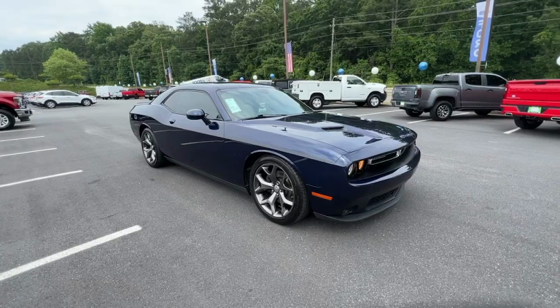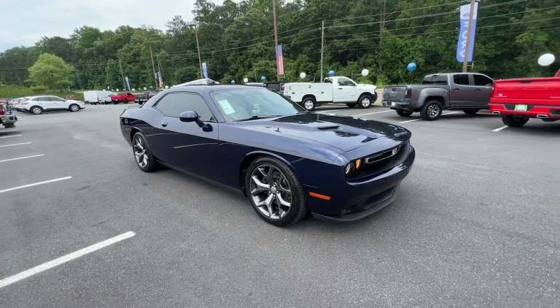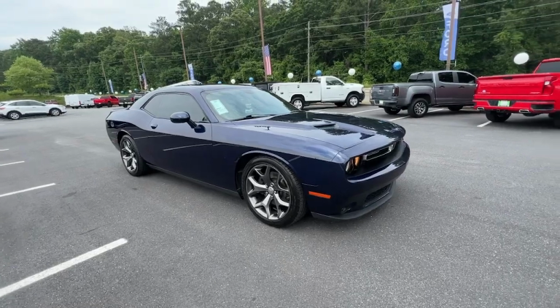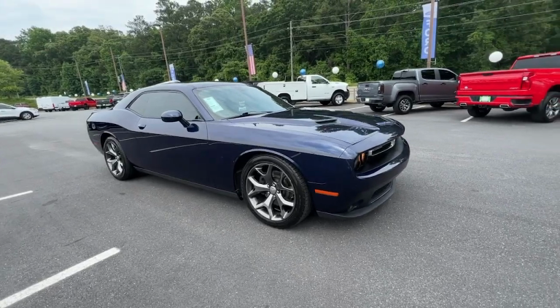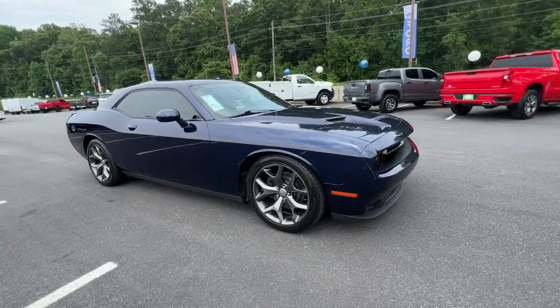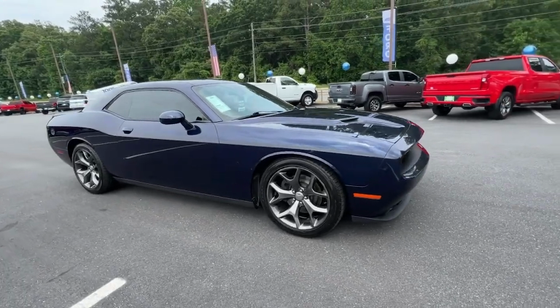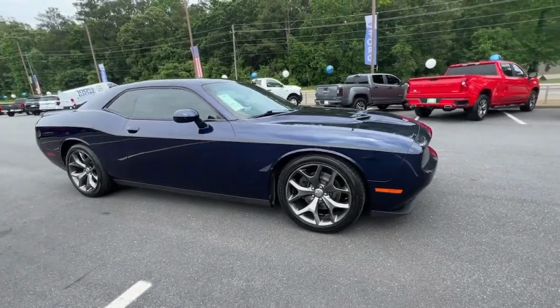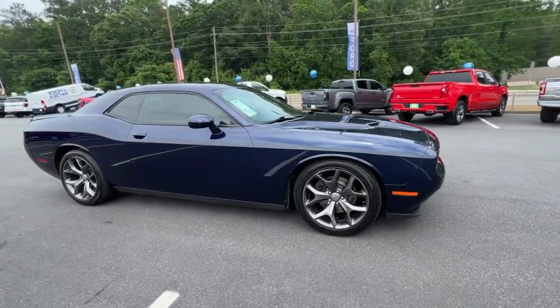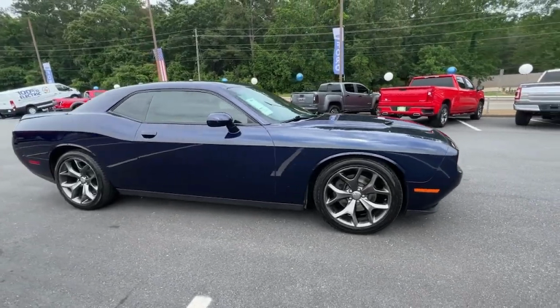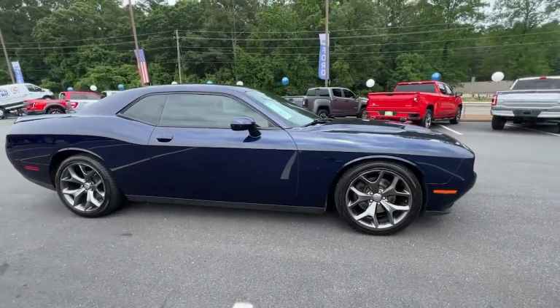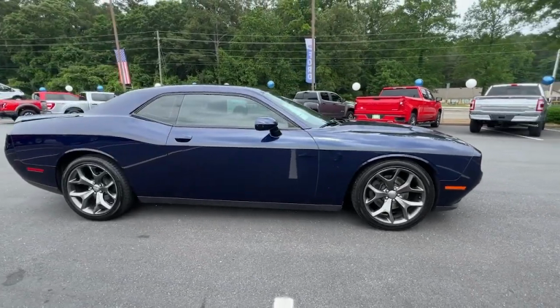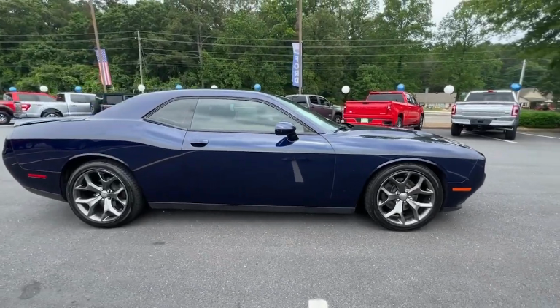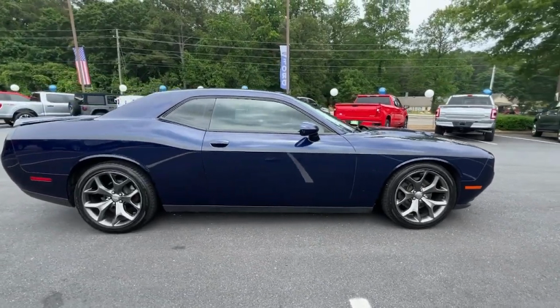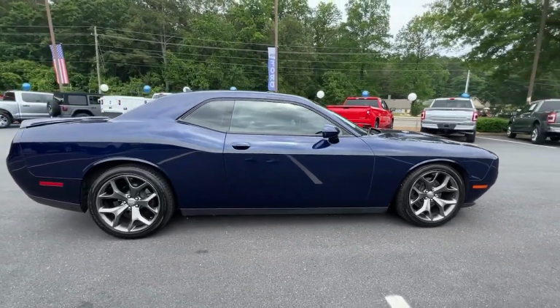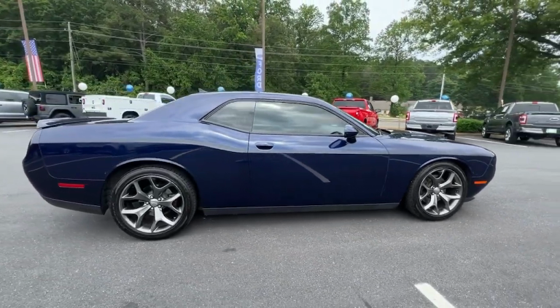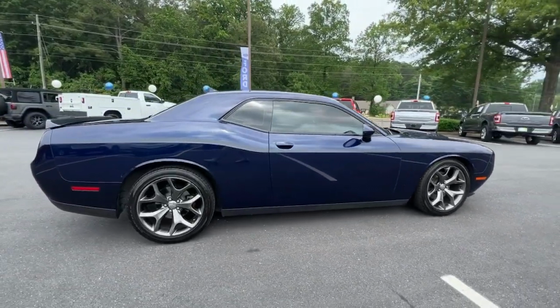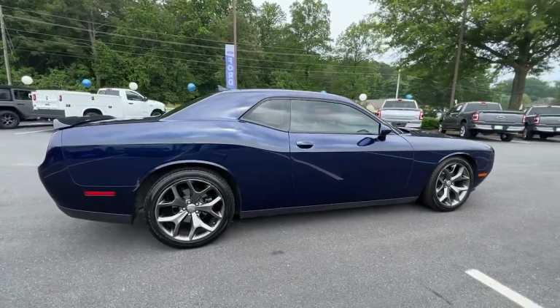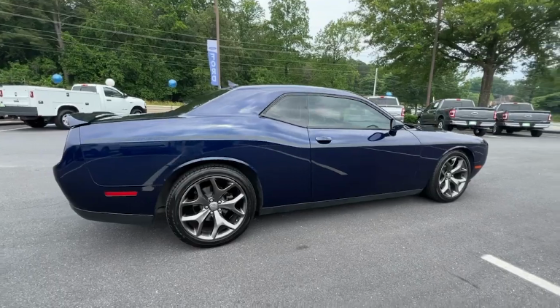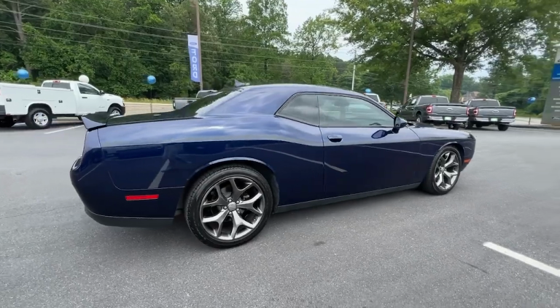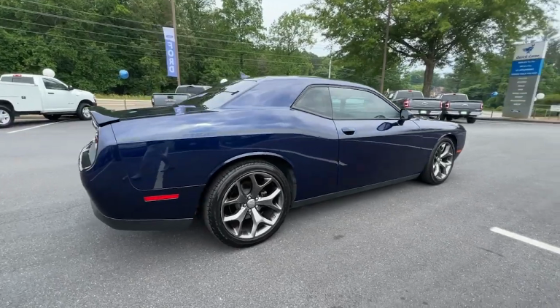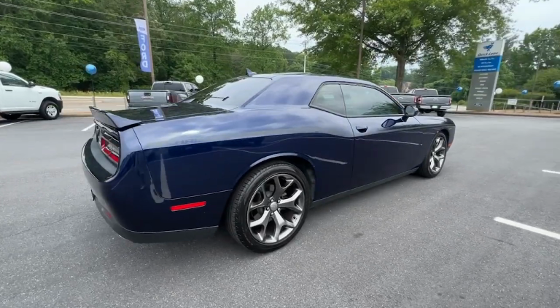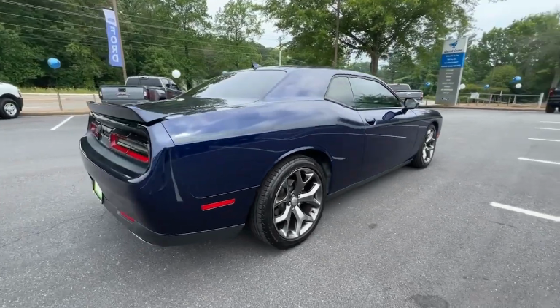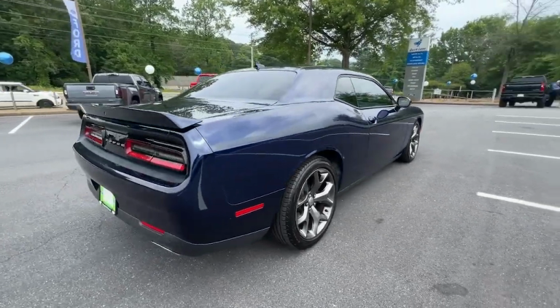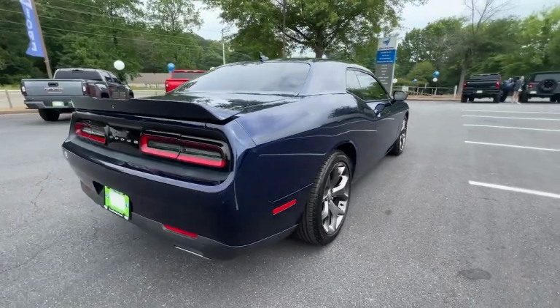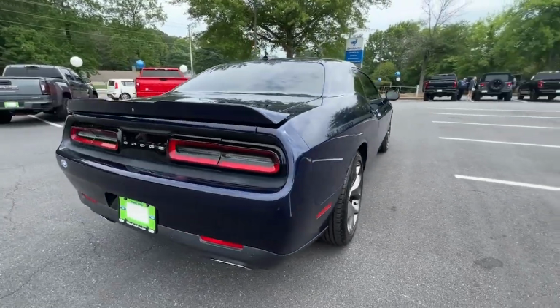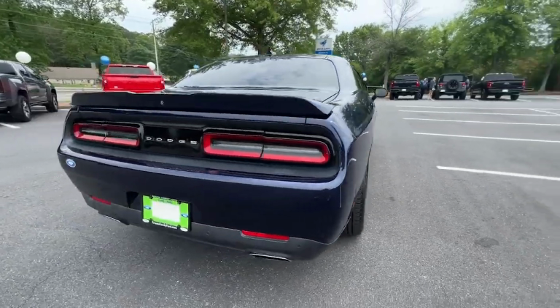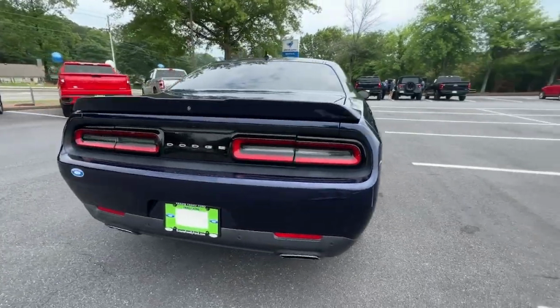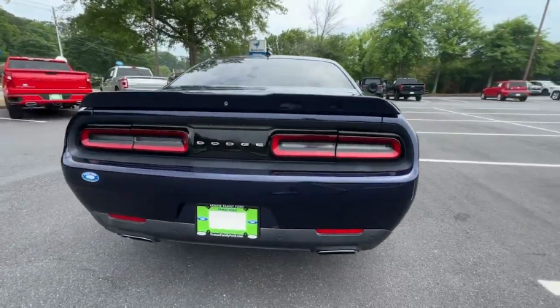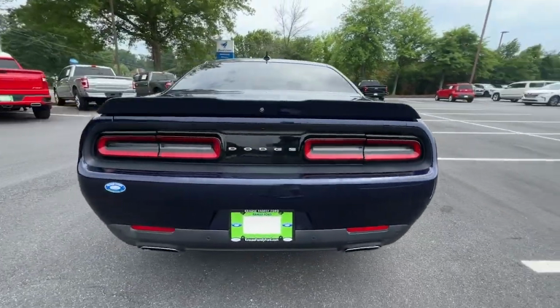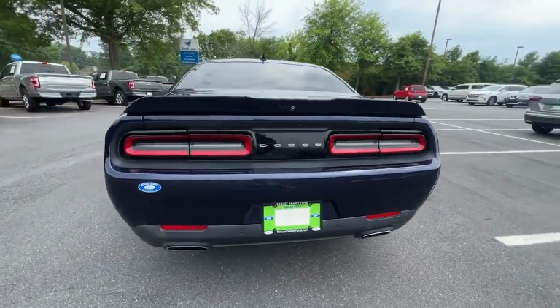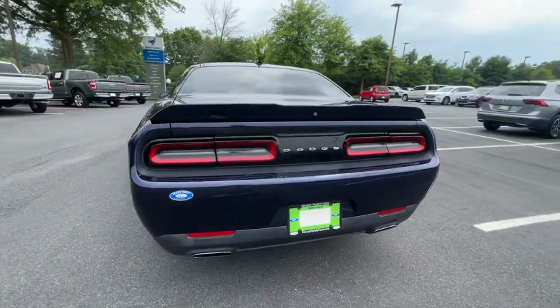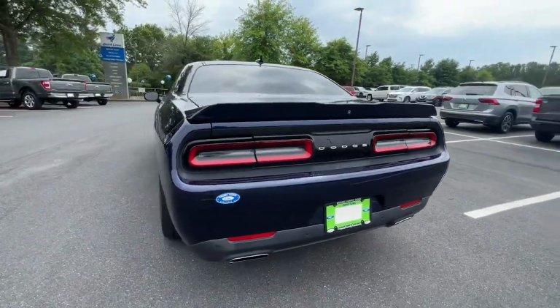Hop into the 2015 Dodge Challenger. This vehicle is an outstanding buy with fewer than 150,000 miles on the odometer.